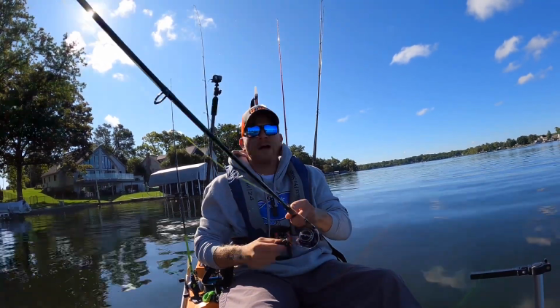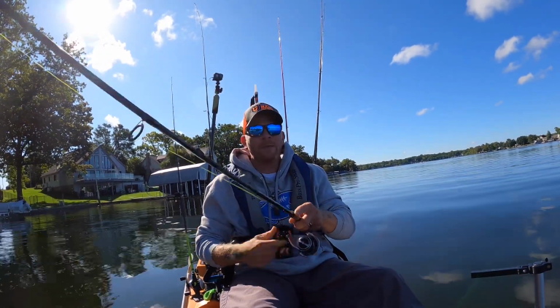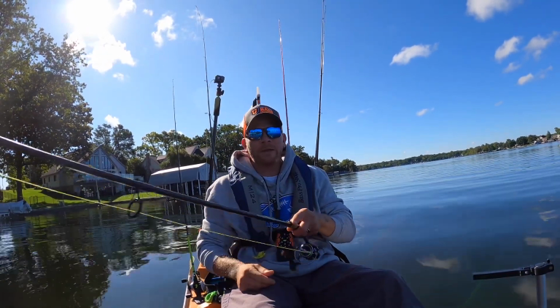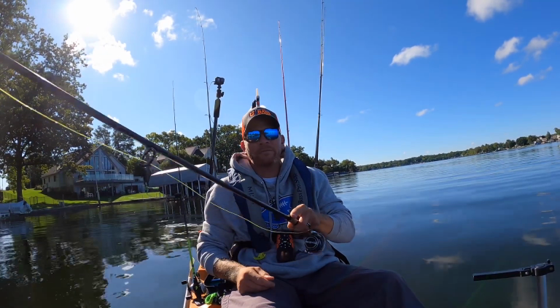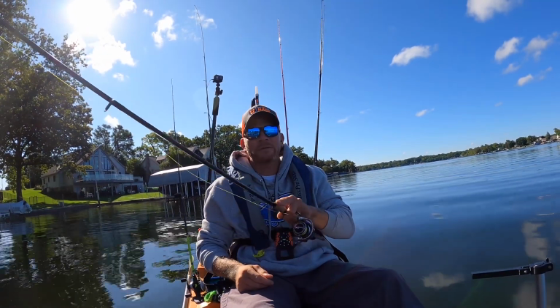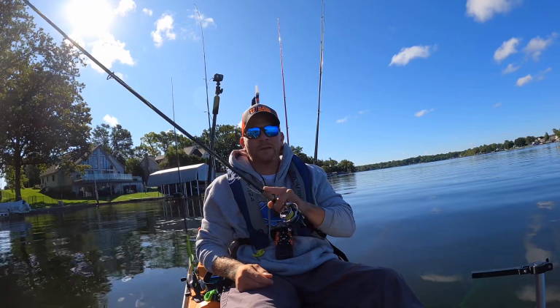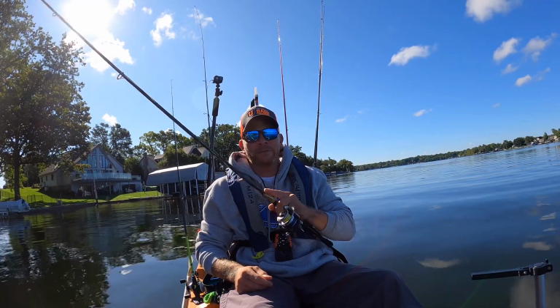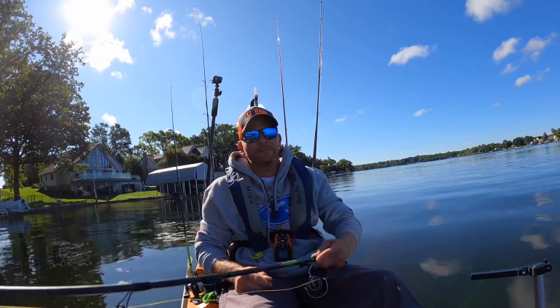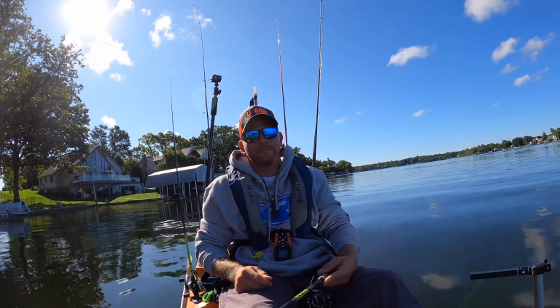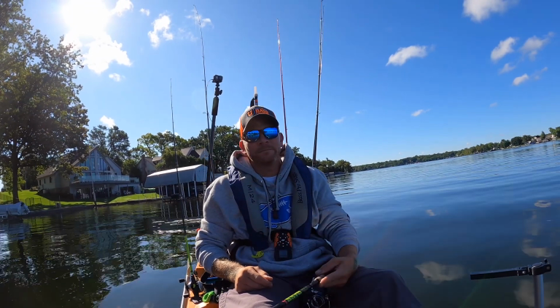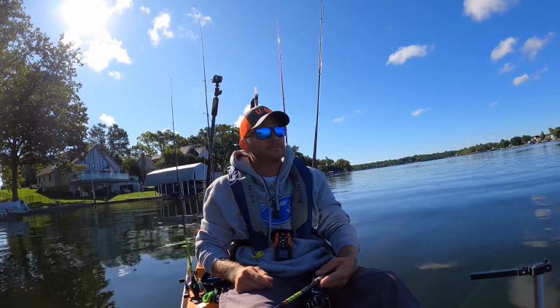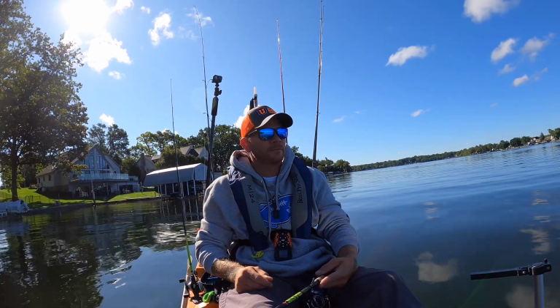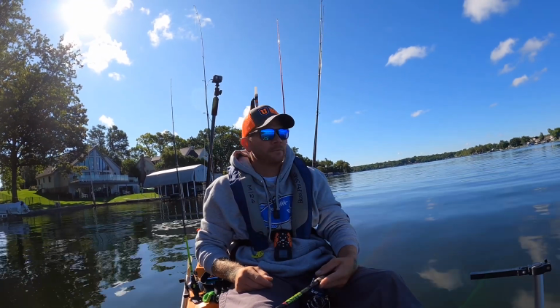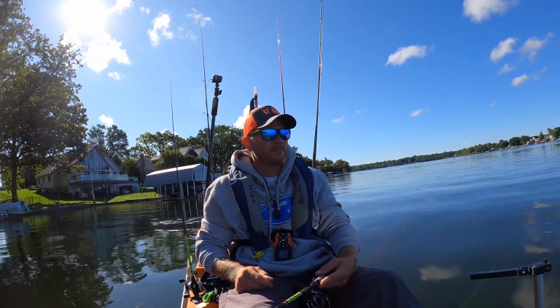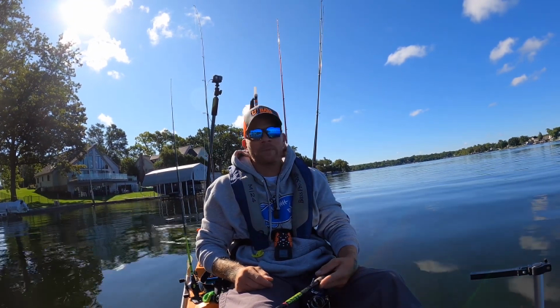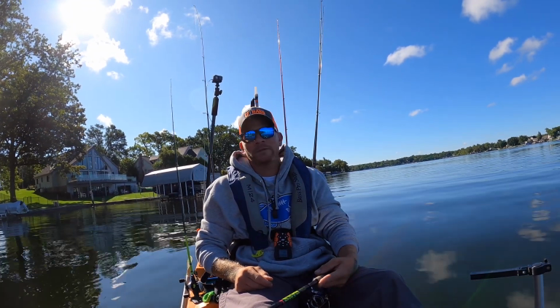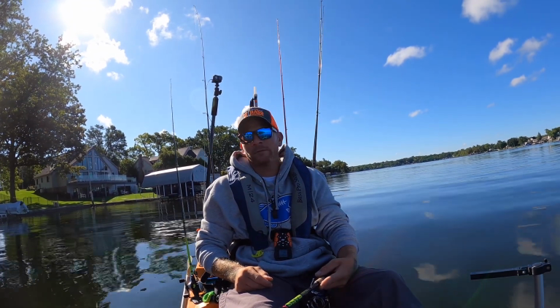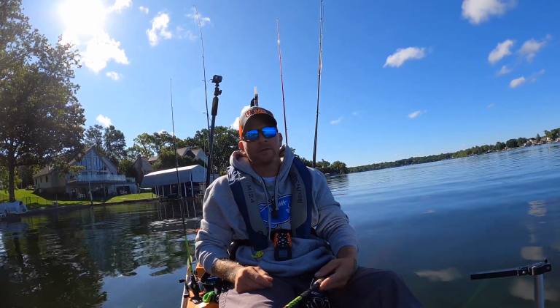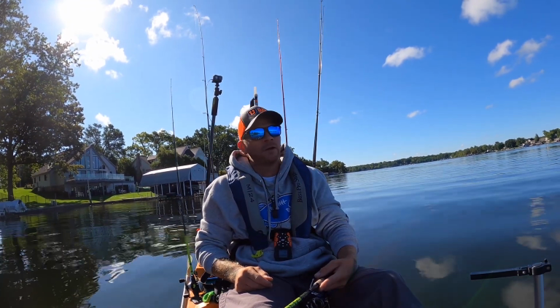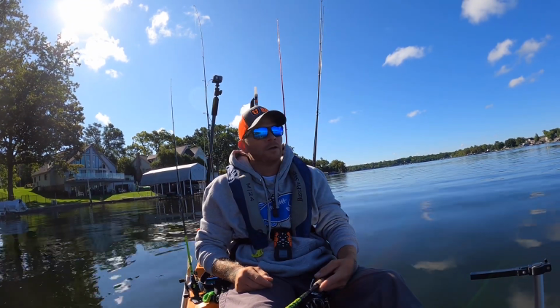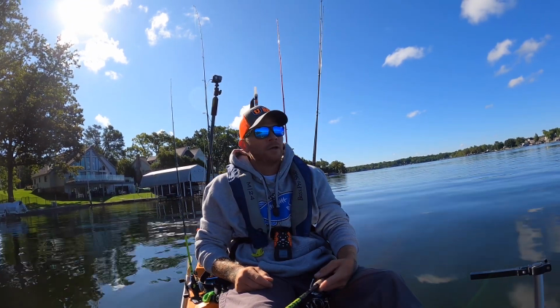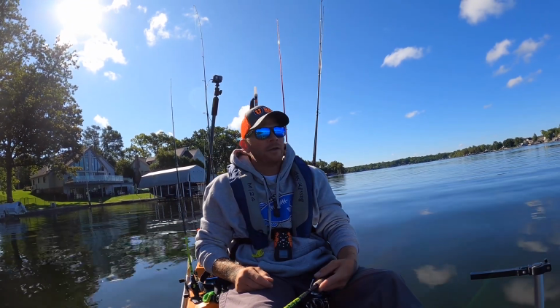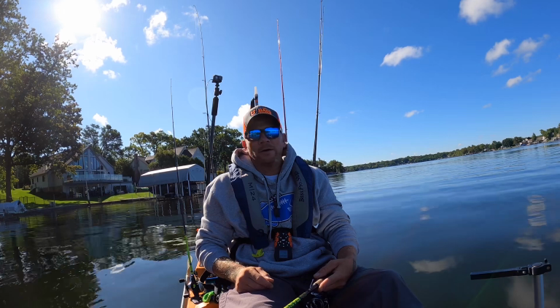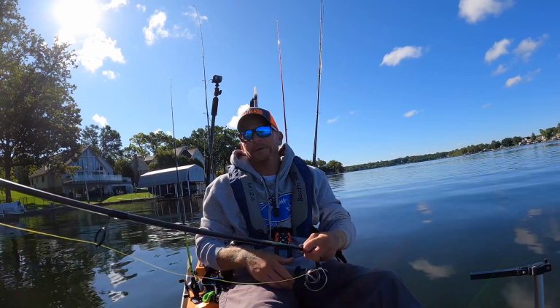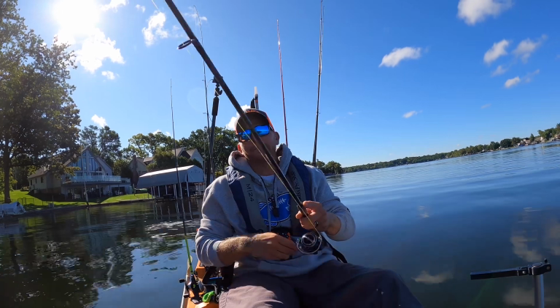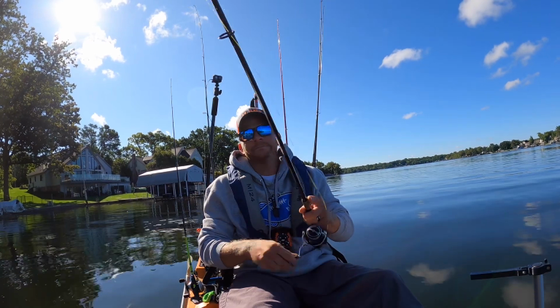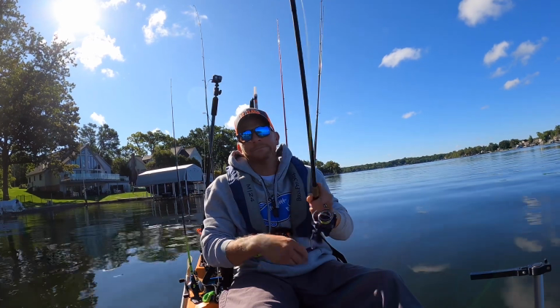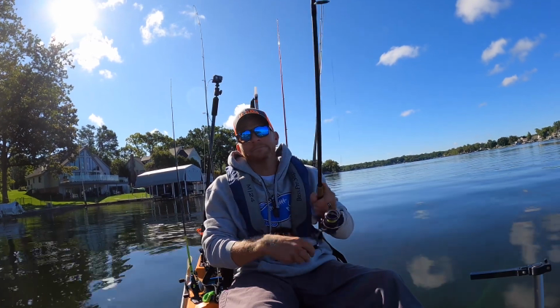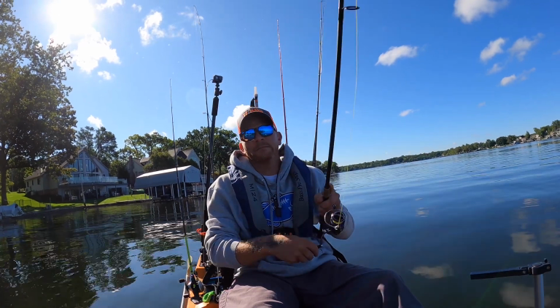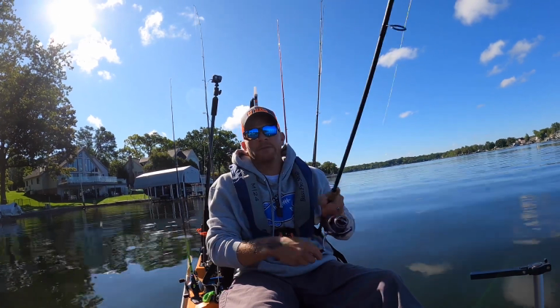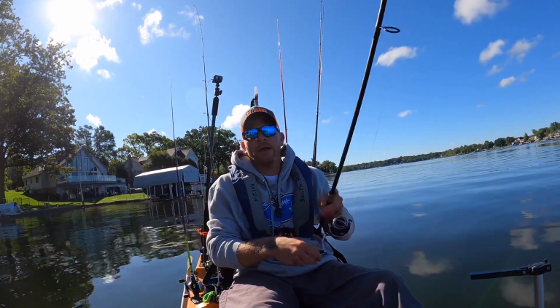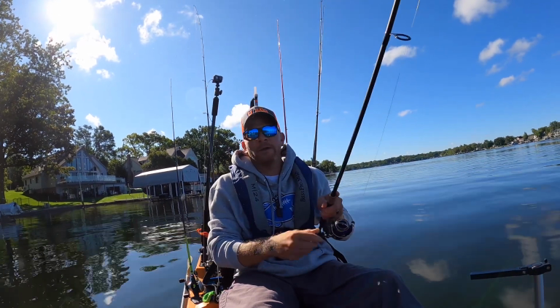I'm going to get back to fishing because I've got like 20 minutes left. And that's a wrap, baby.